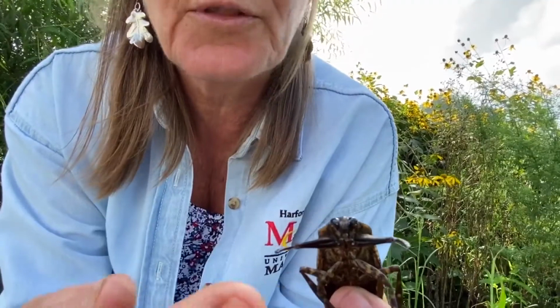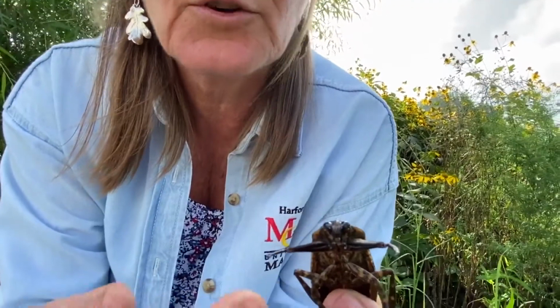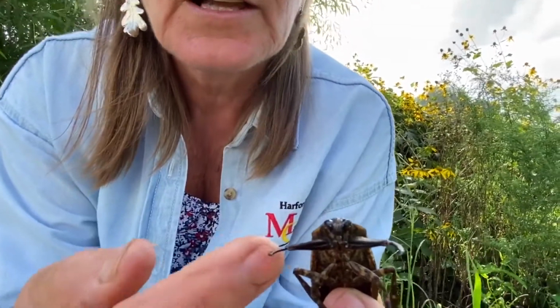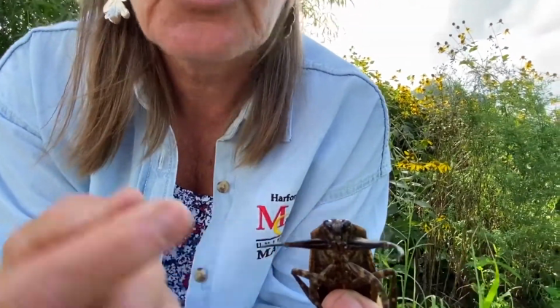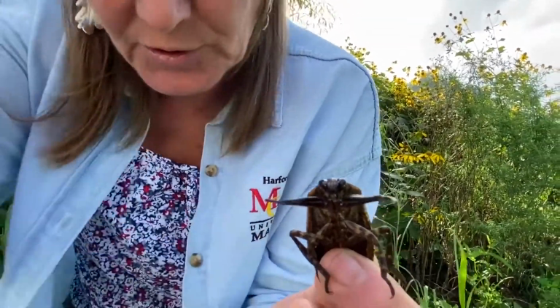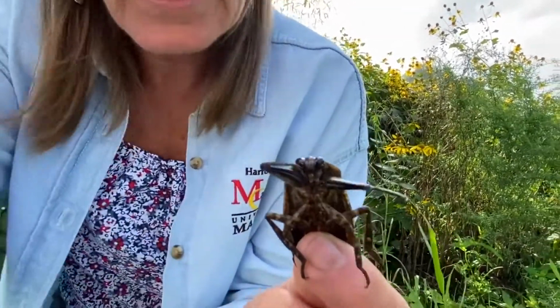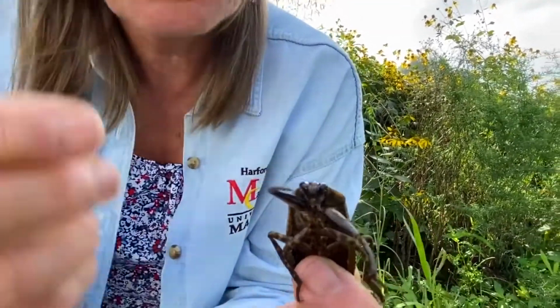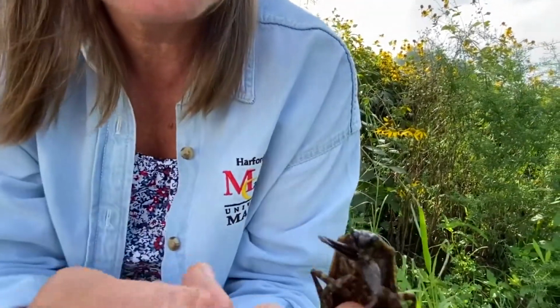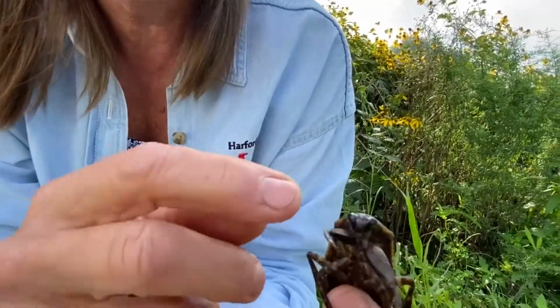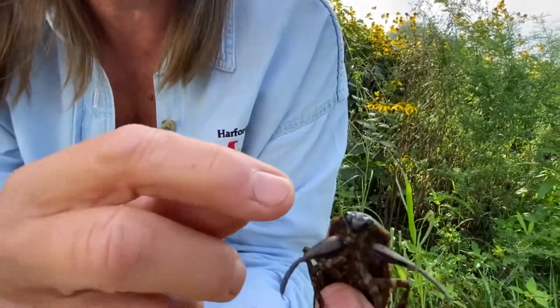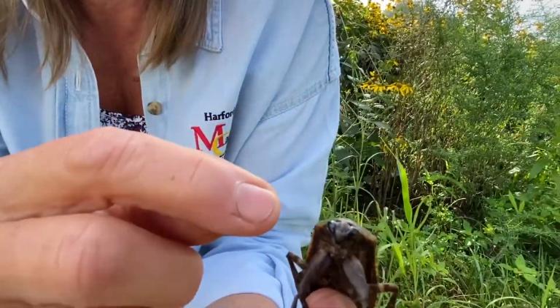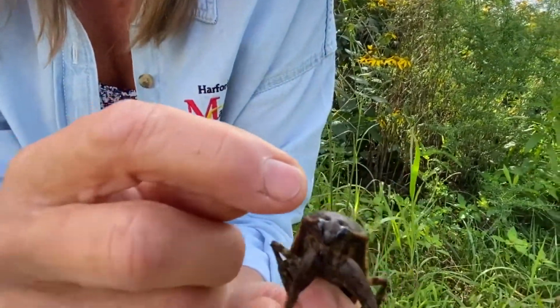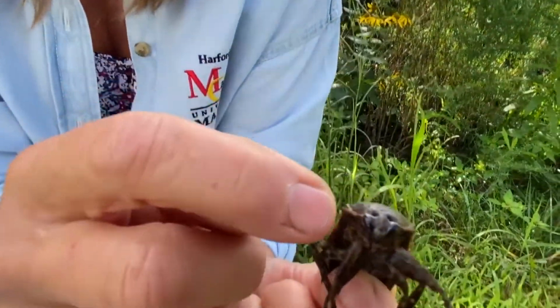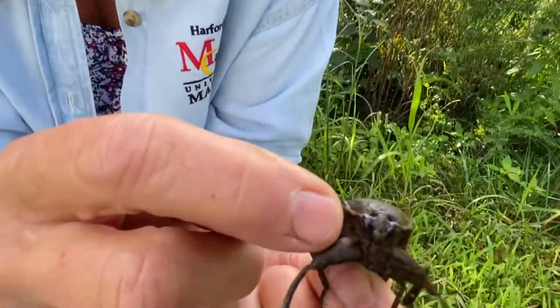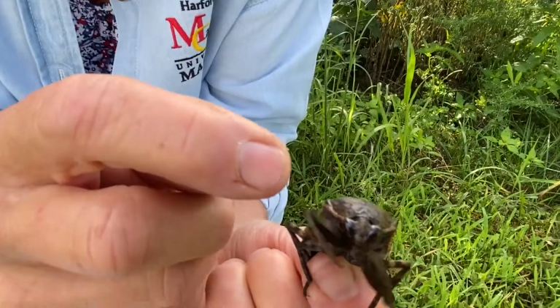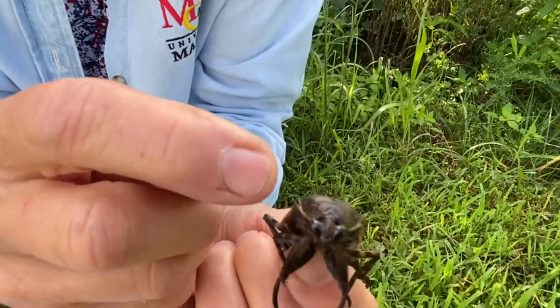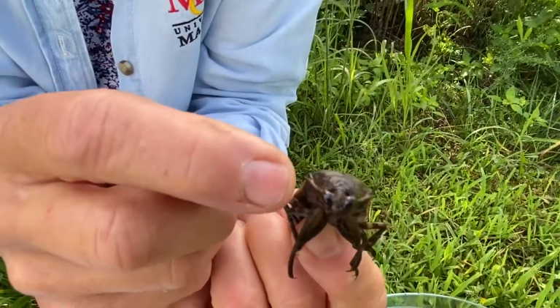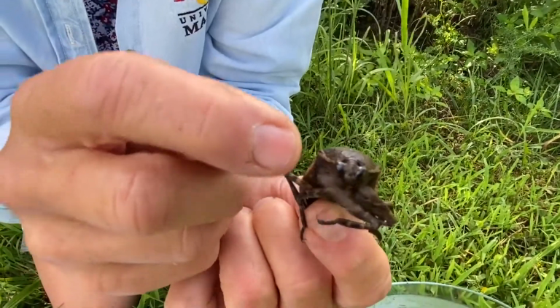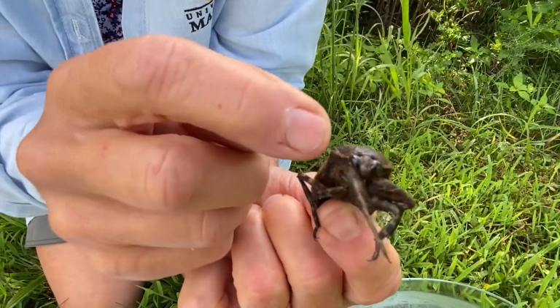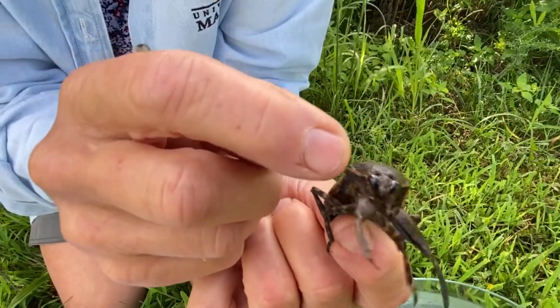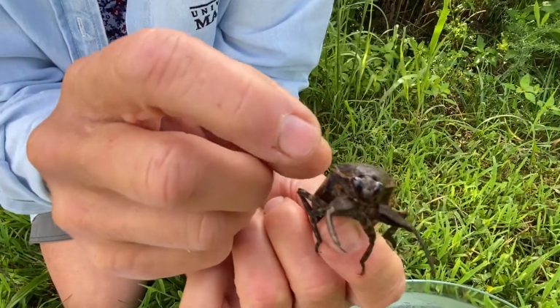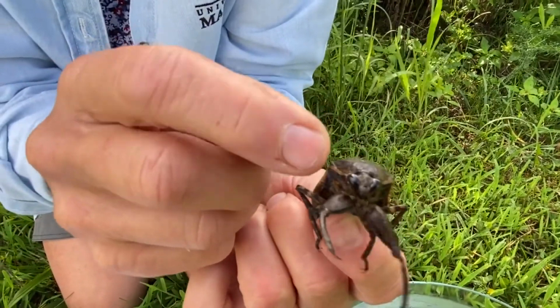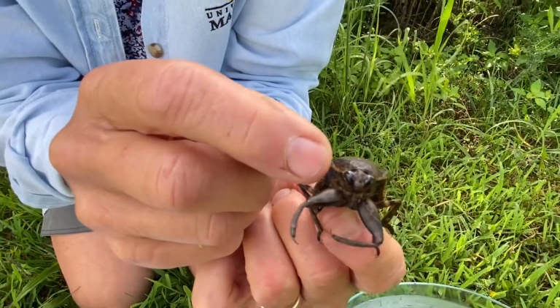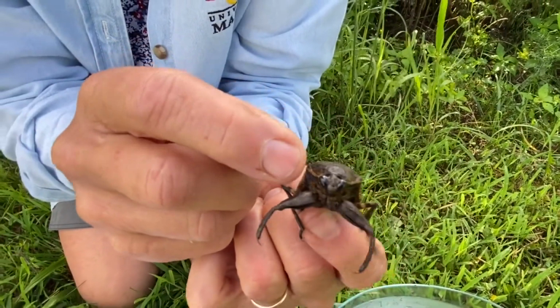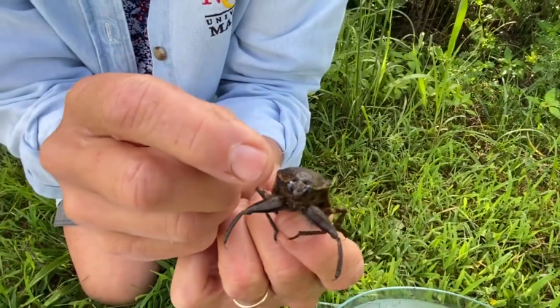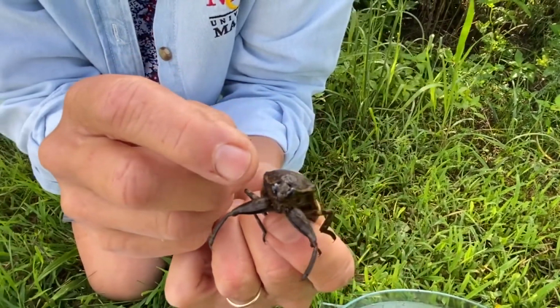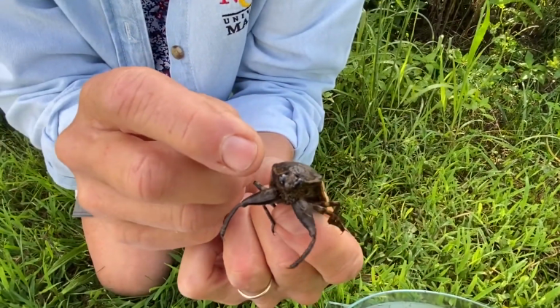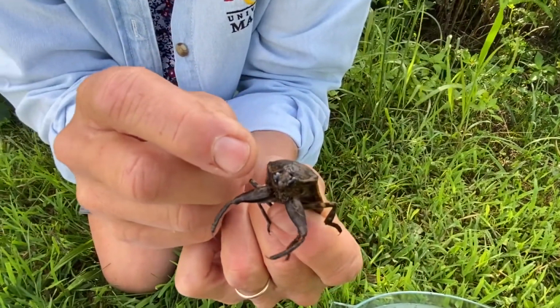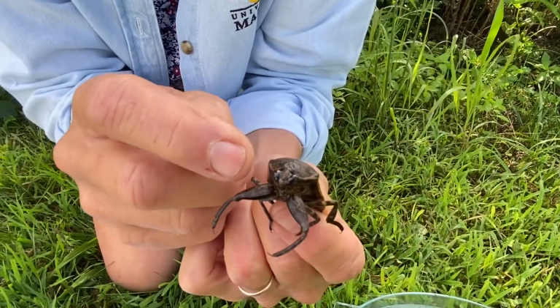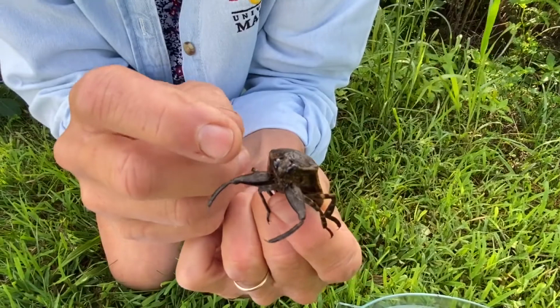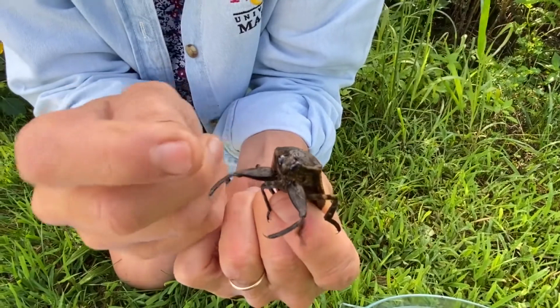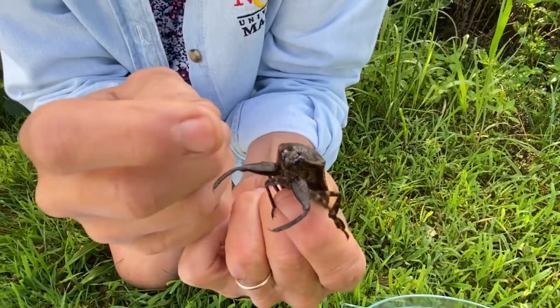You can see him held within those little grippers. Look at his big eyes — that's another characteristic of predators, they always have big eyes so they can catch their prey.